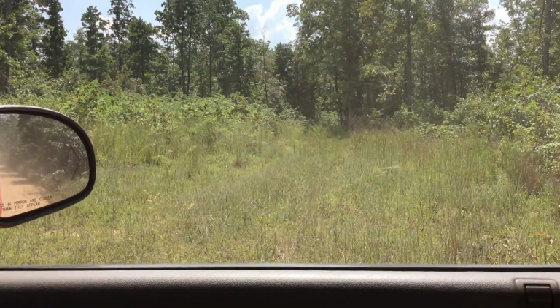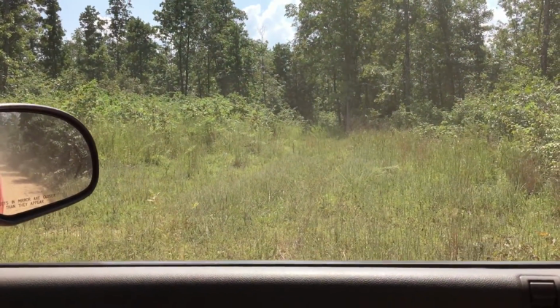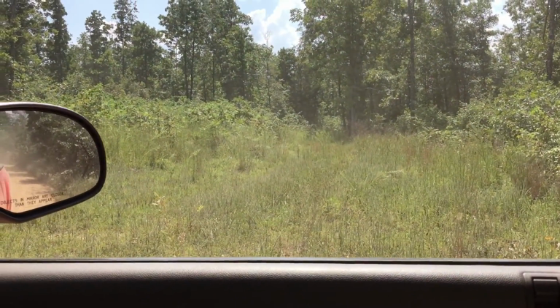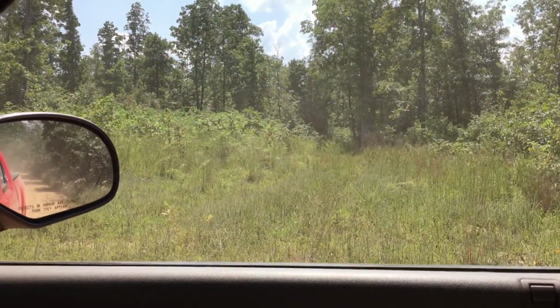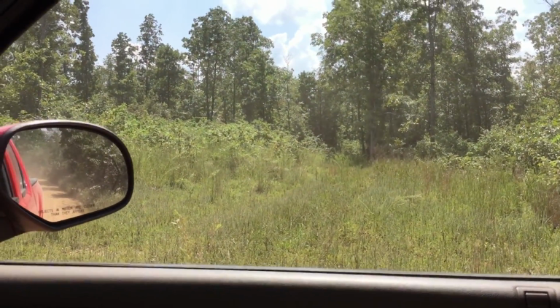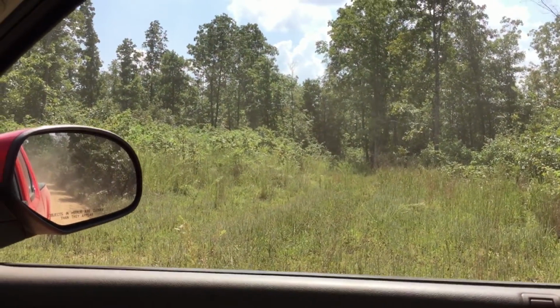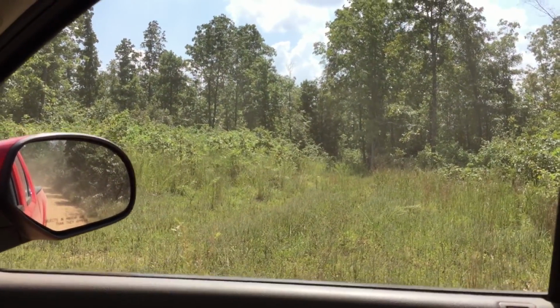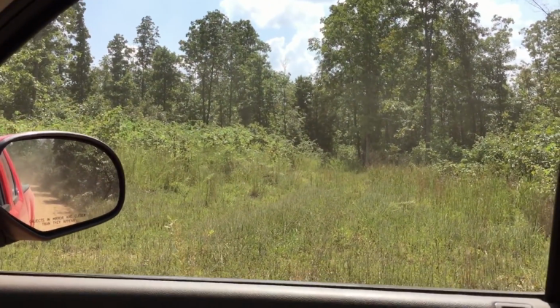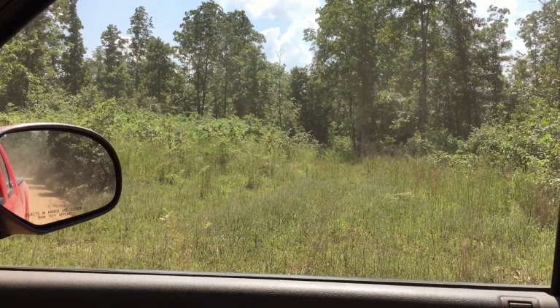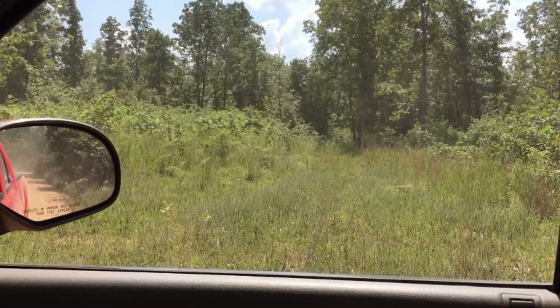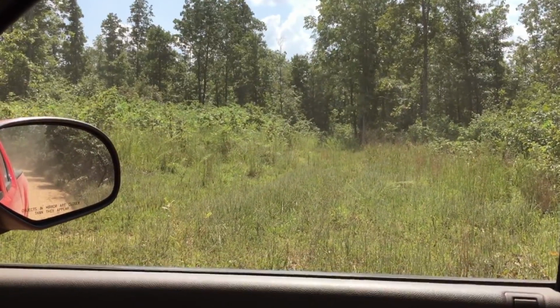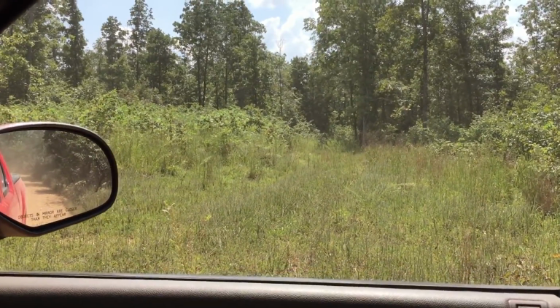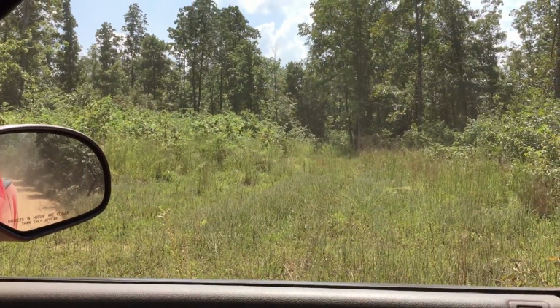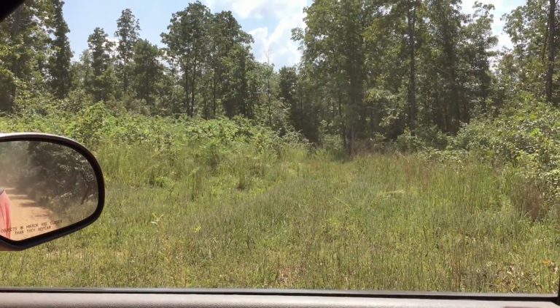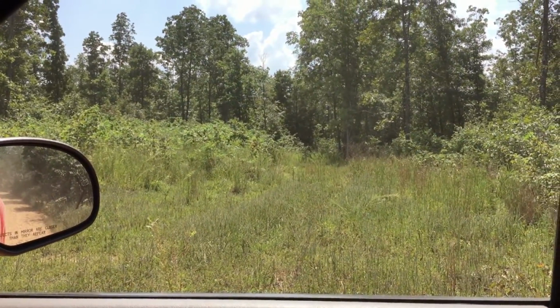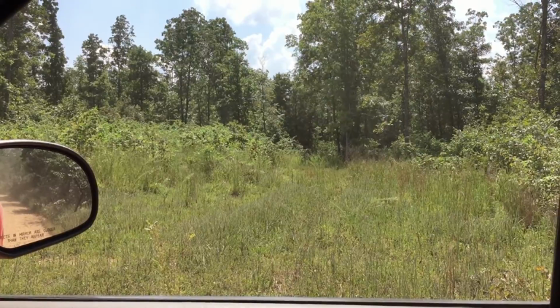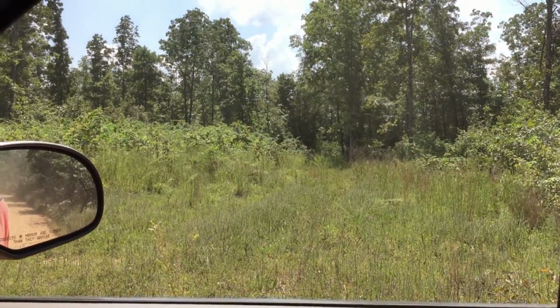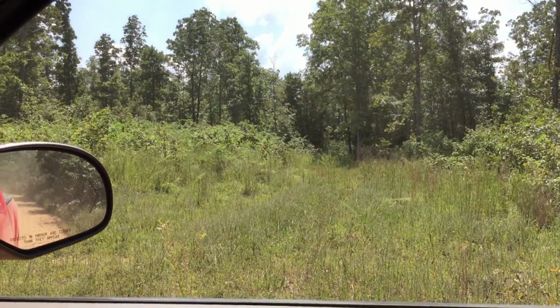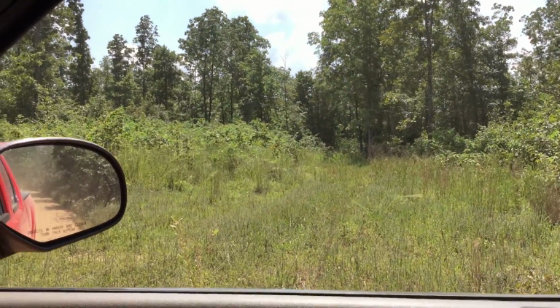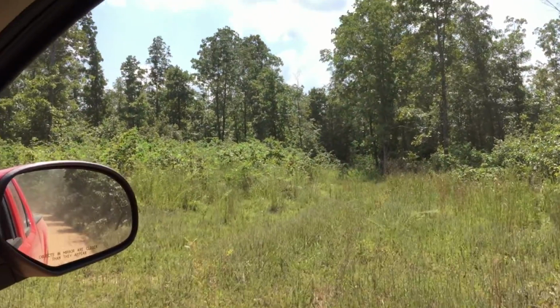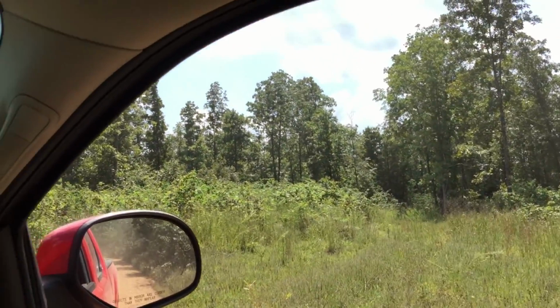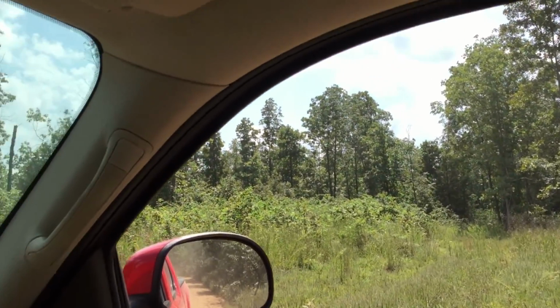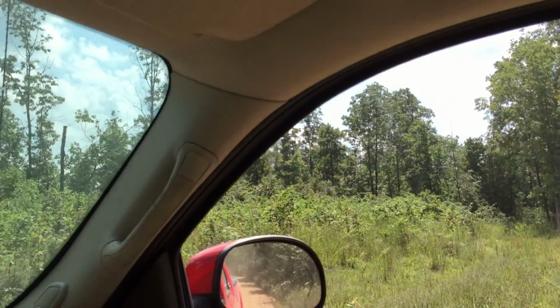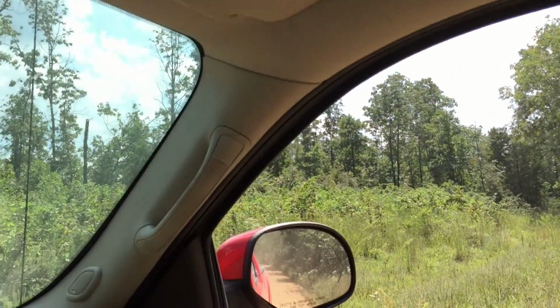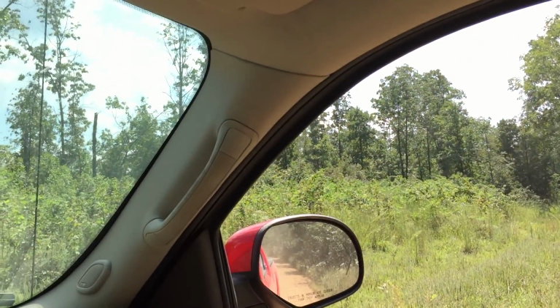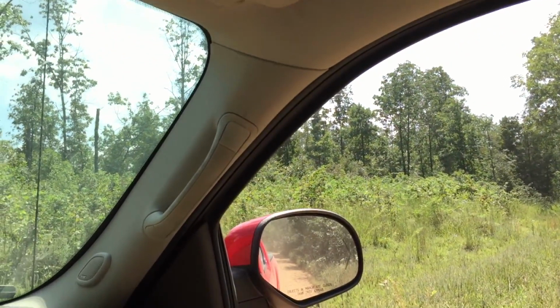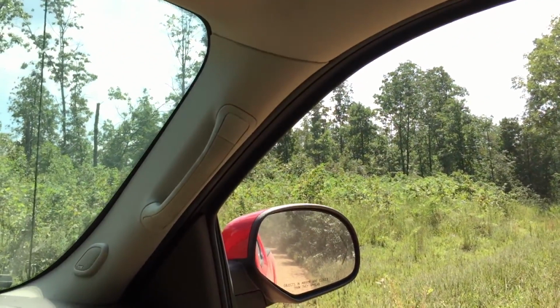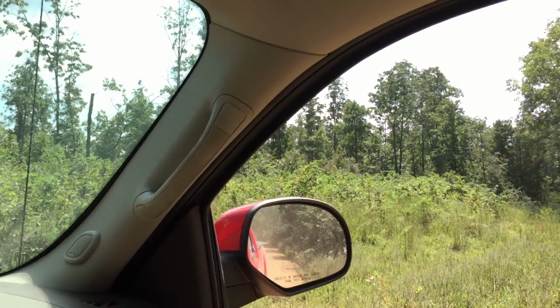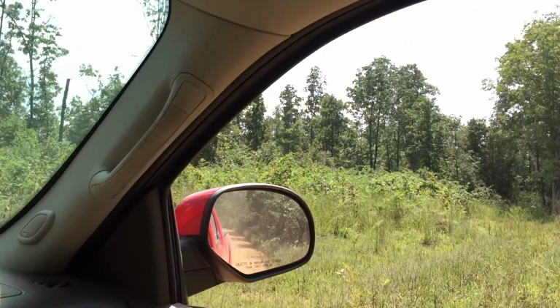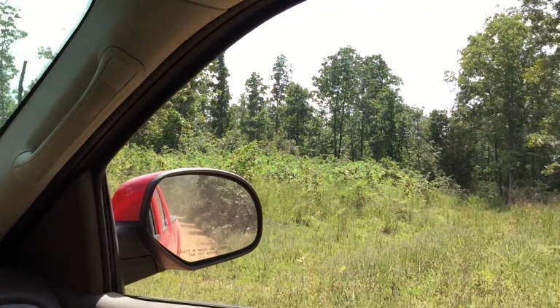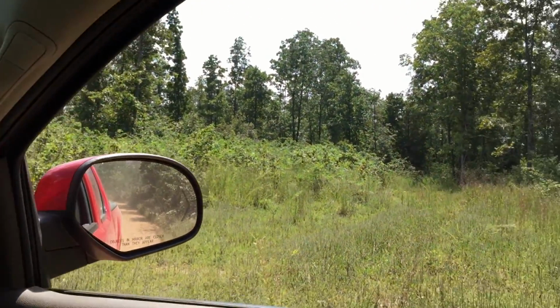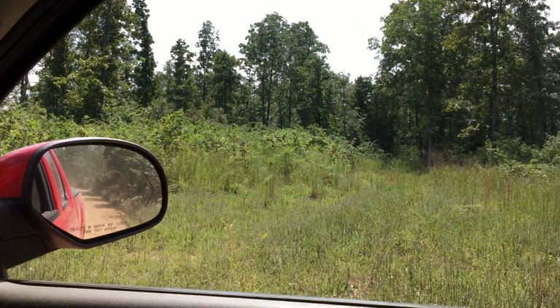The dust catches up with us. I have no idea where that trail goes, but it is on the property, so explore it and see.